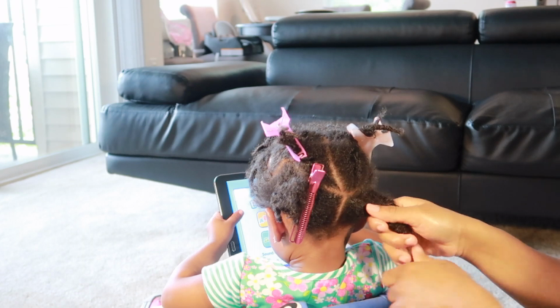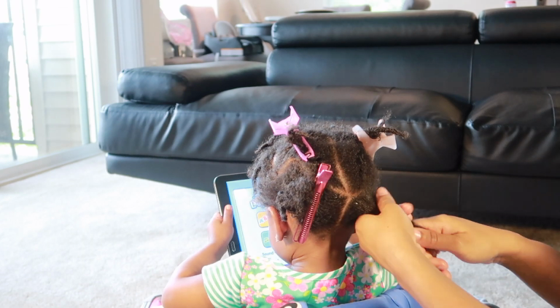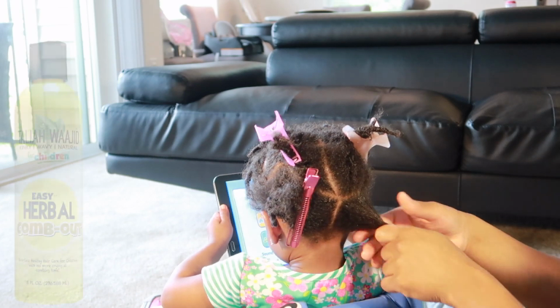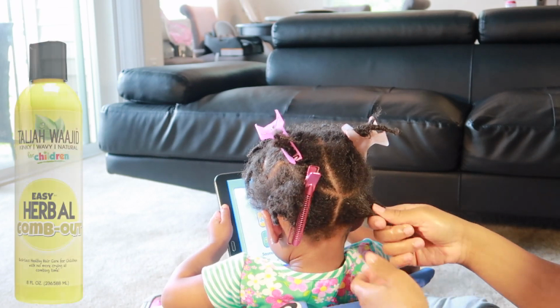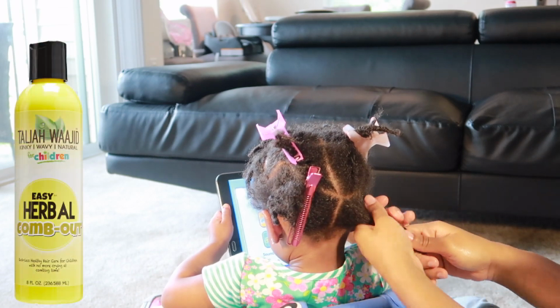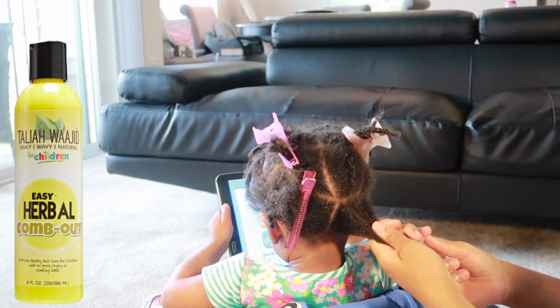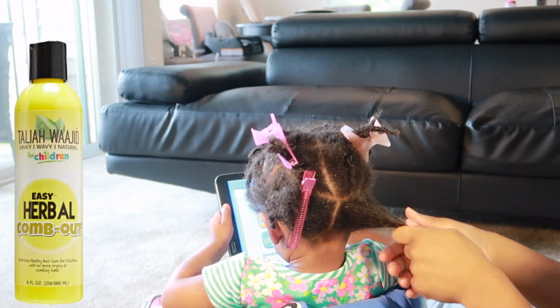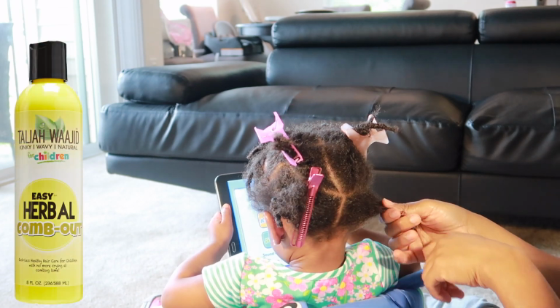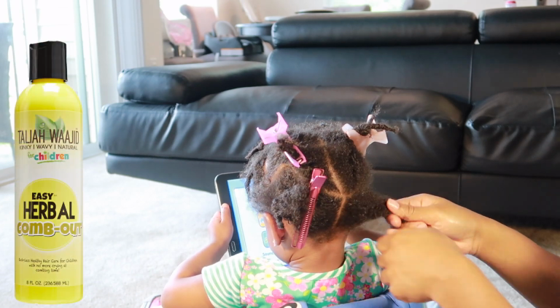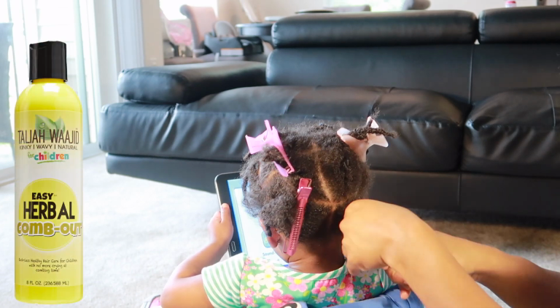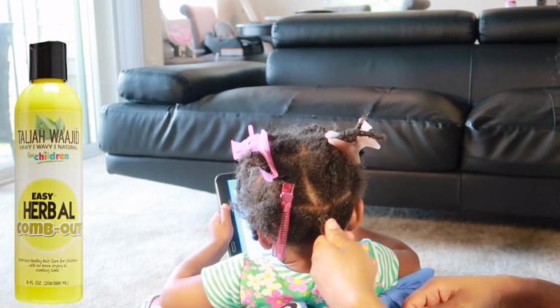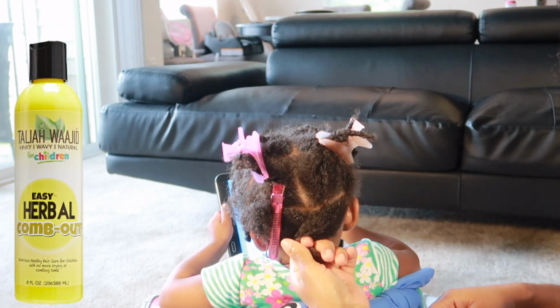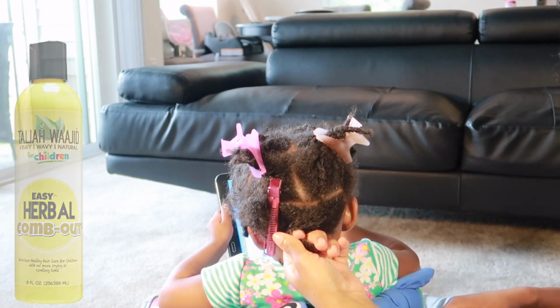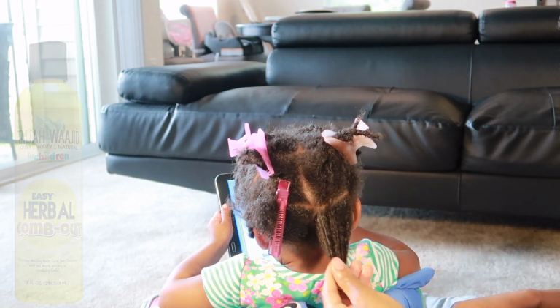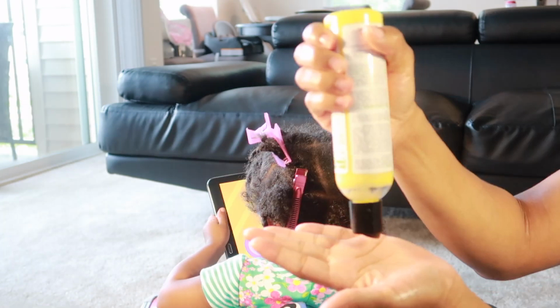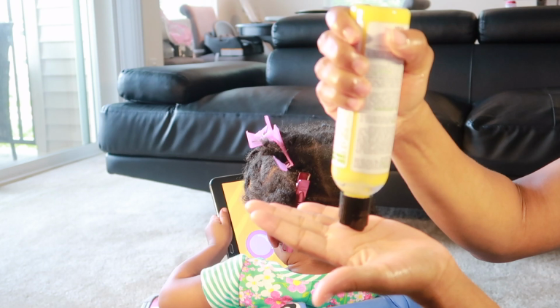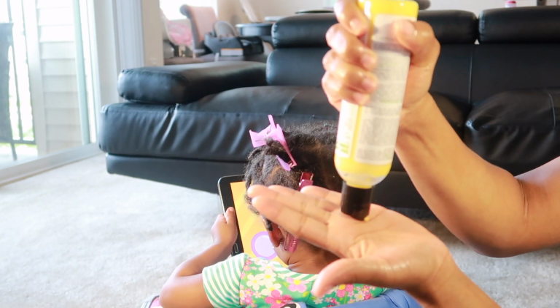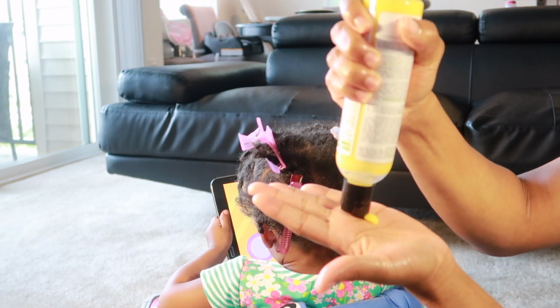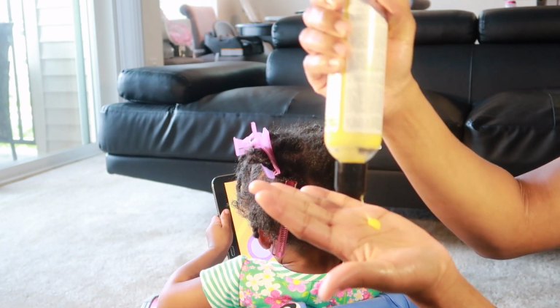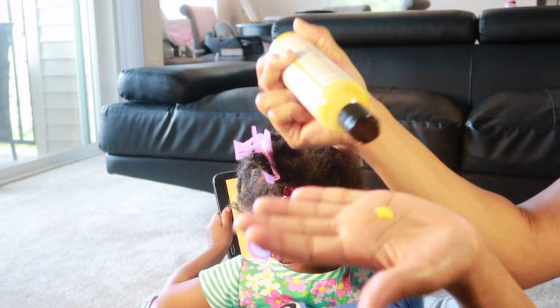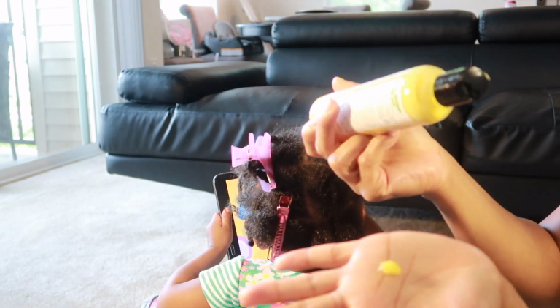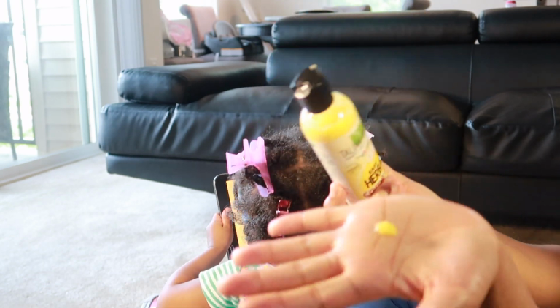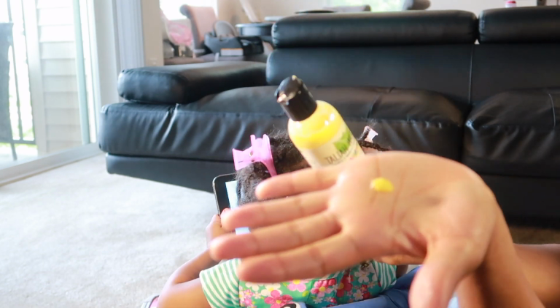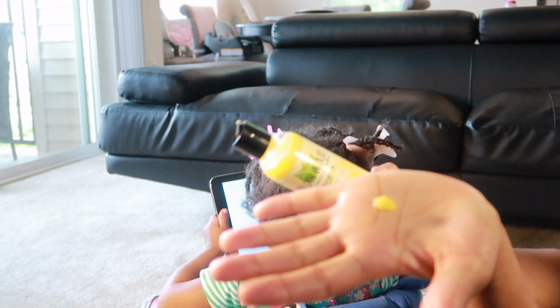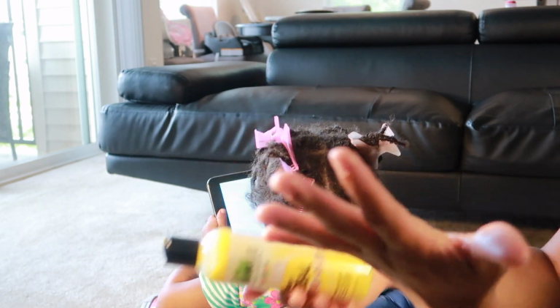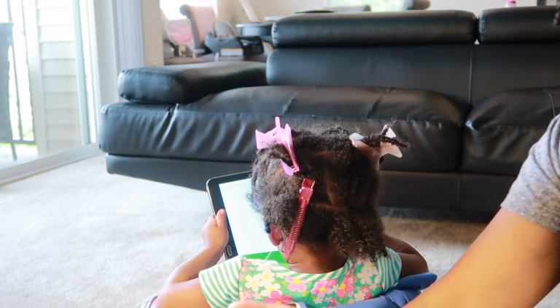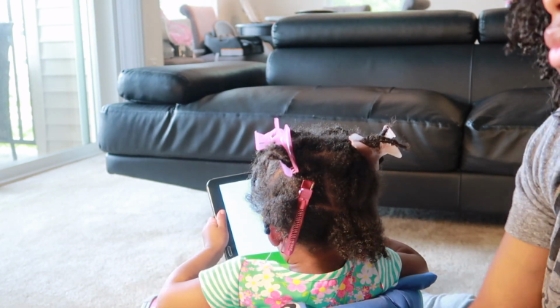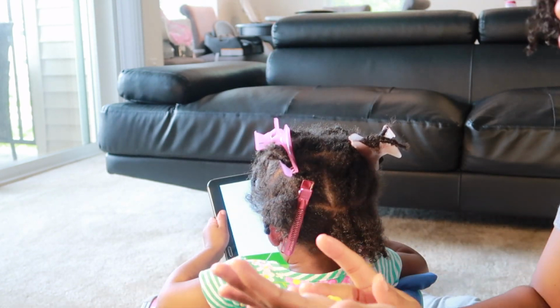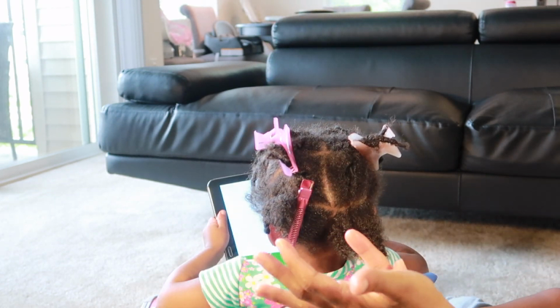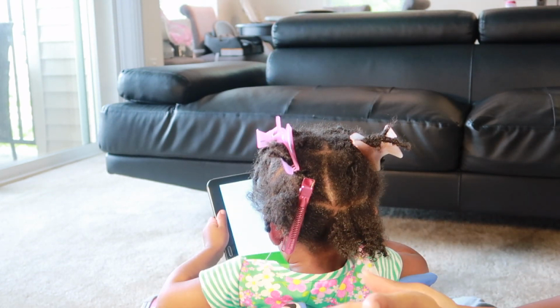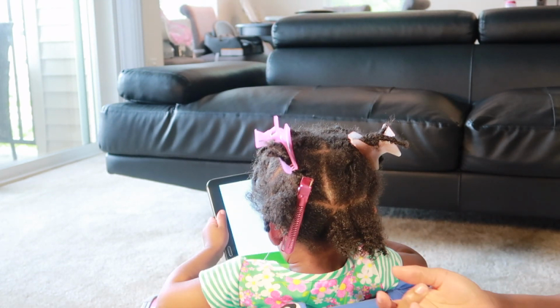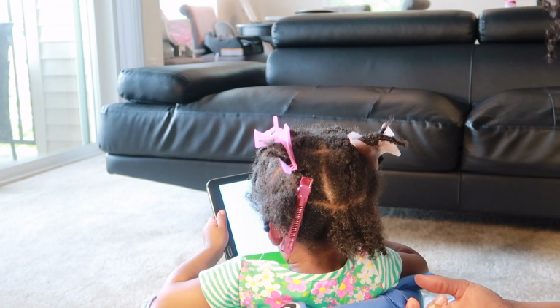Using the Taliyah YG Easy Herbal Comb Out, I'm going to go ahead and distribute this evenly from root to tip. What I mostly like about this product is that it smells great and it's a water-based product.